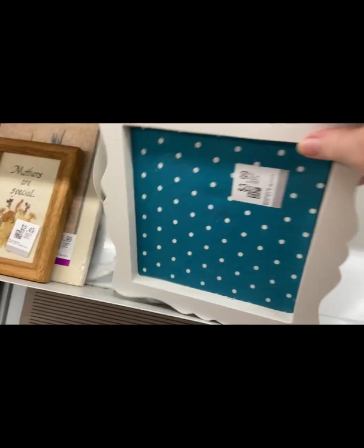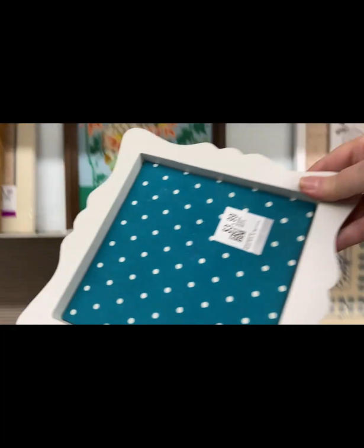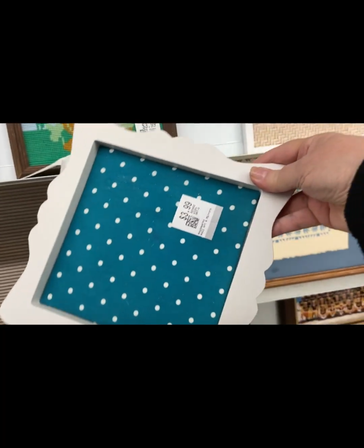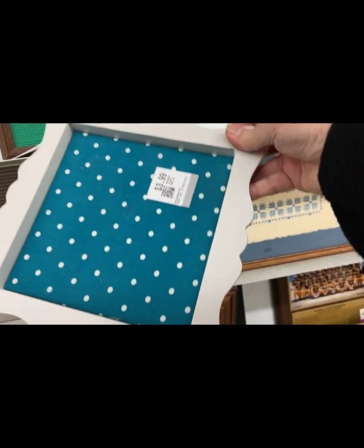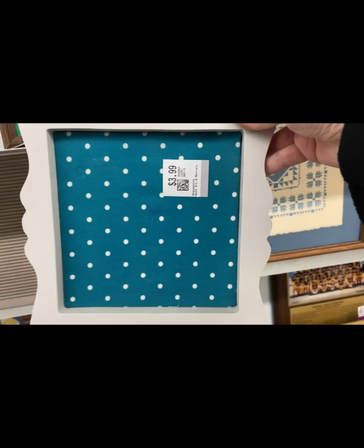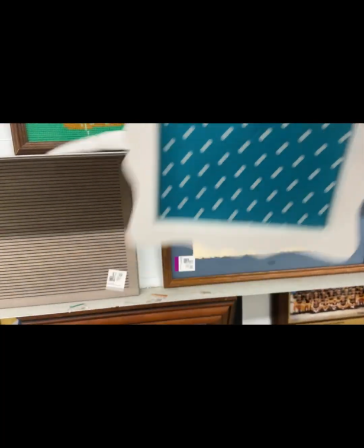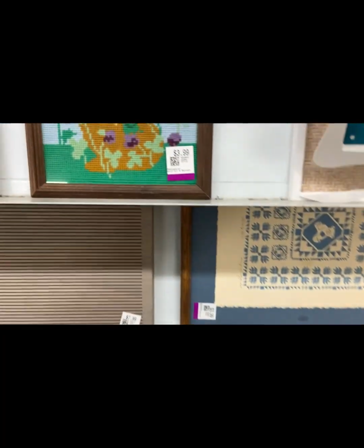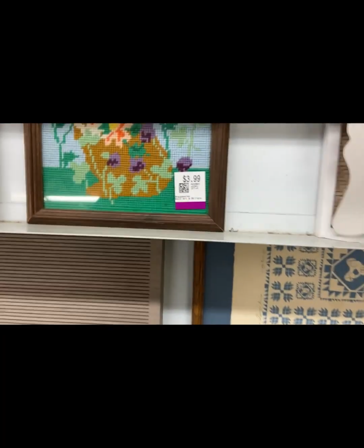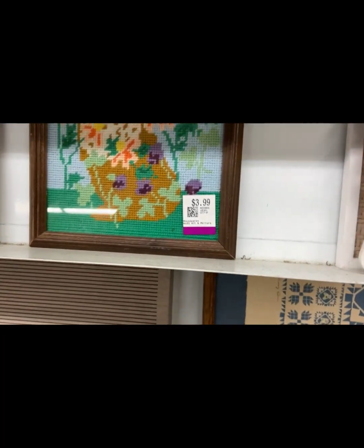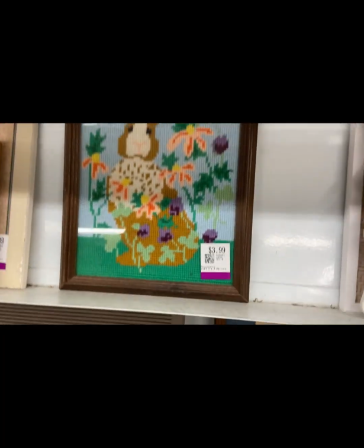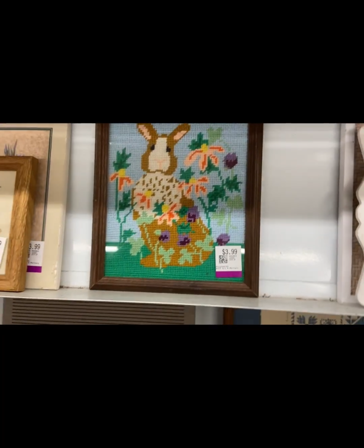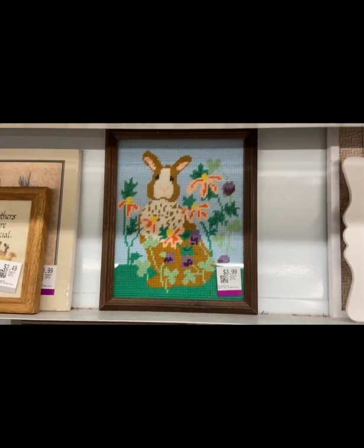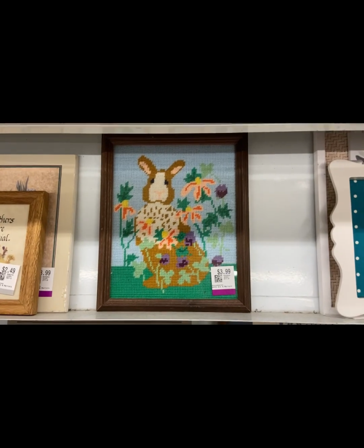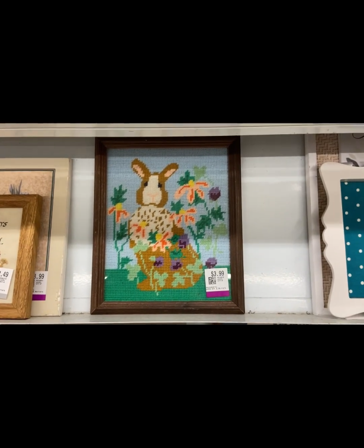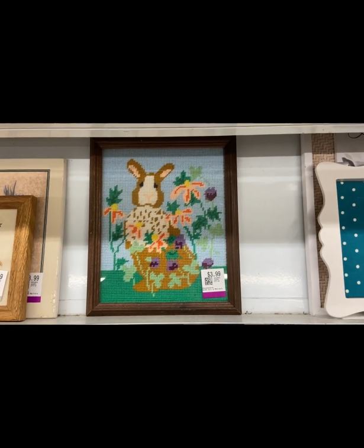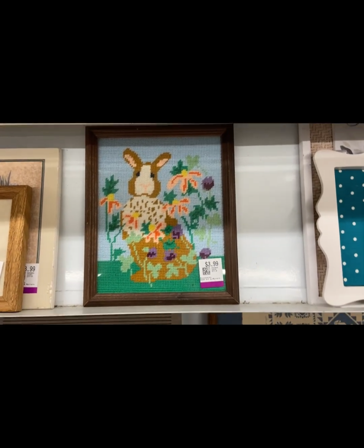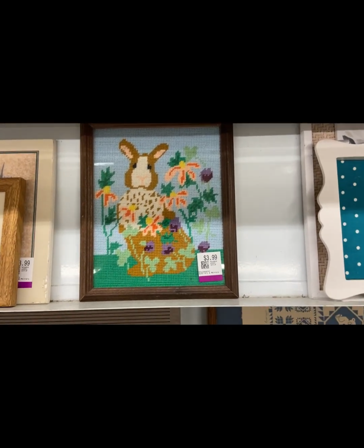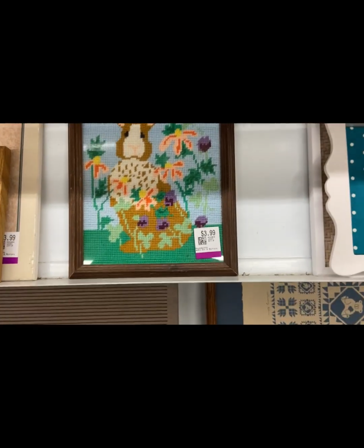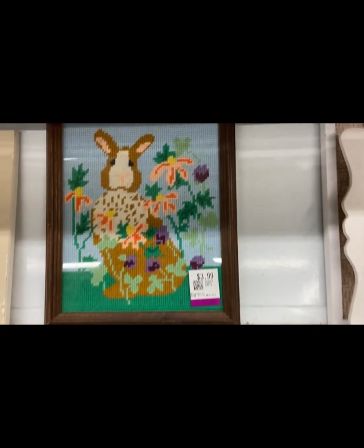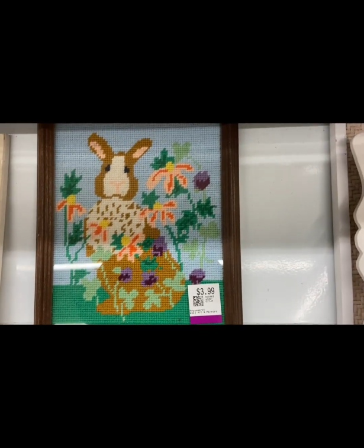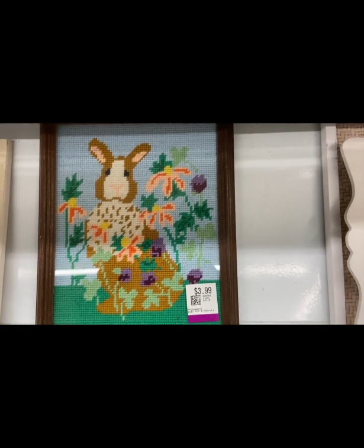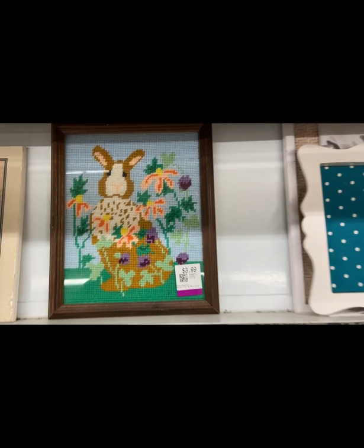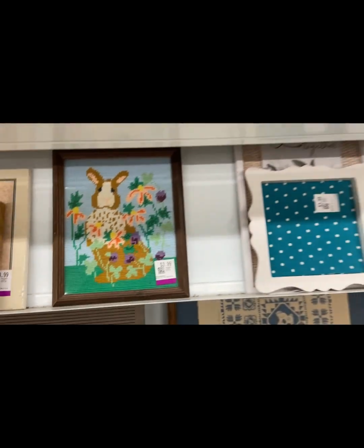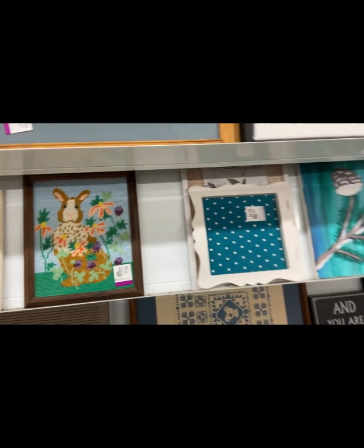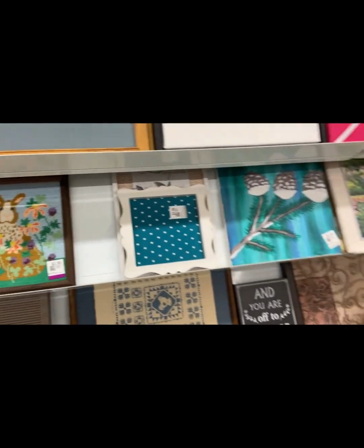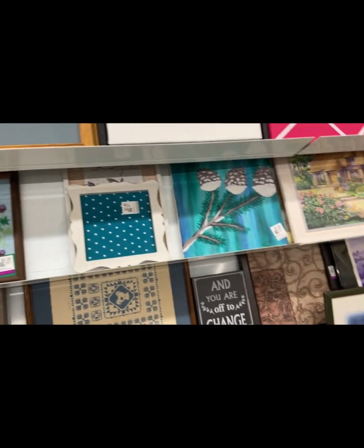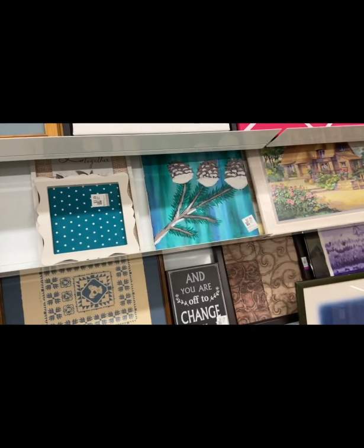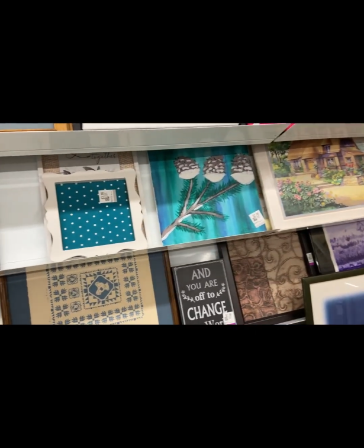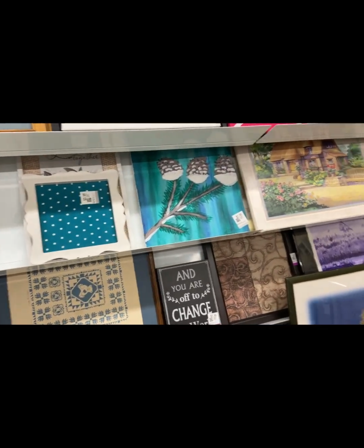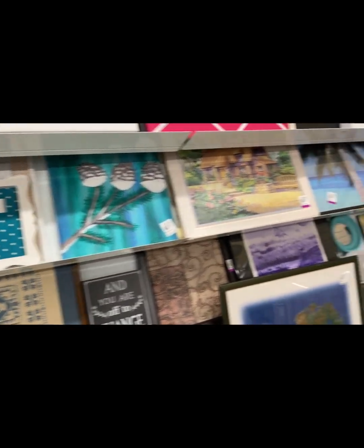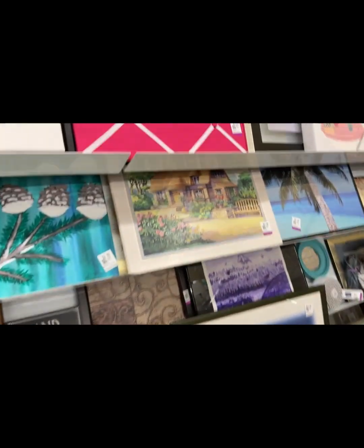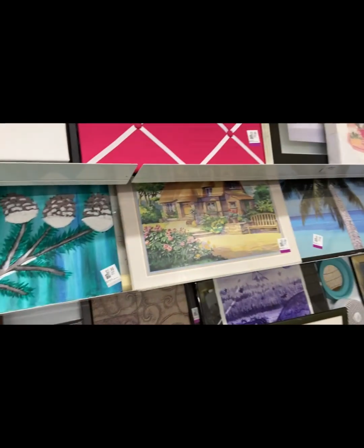Look at this cute little bunny needlepoint — somebody put a lot of work into that. $3.99 for Easter, so cute.